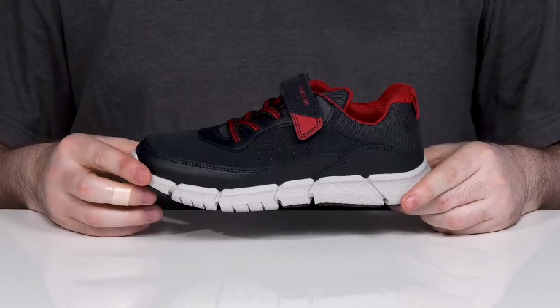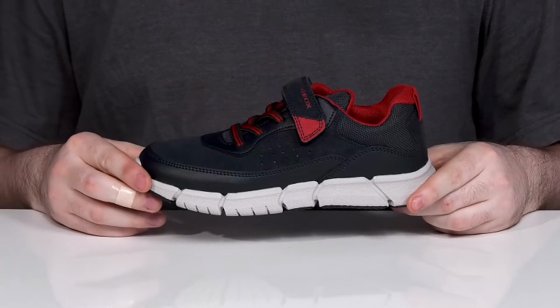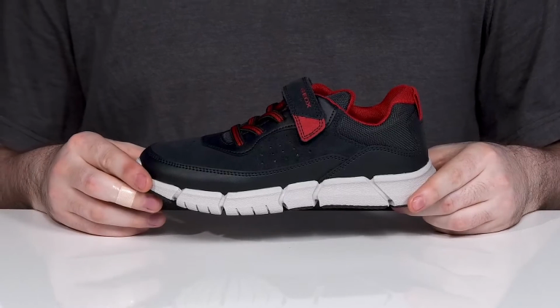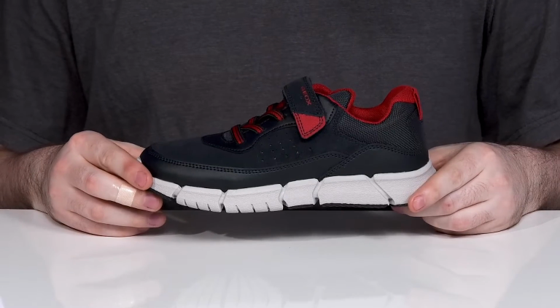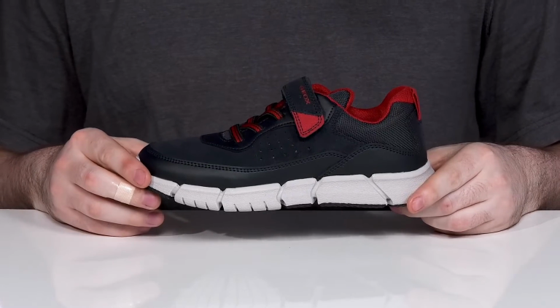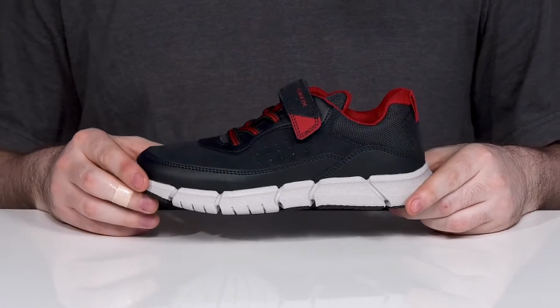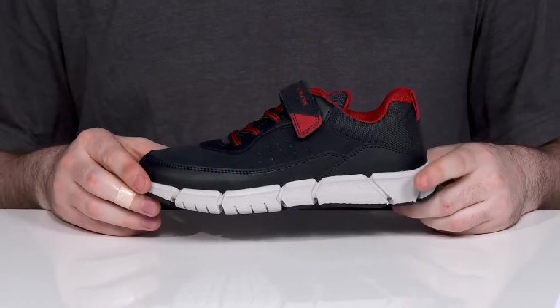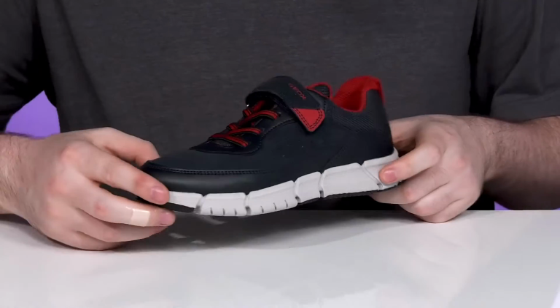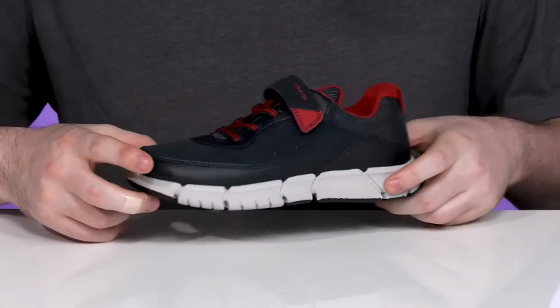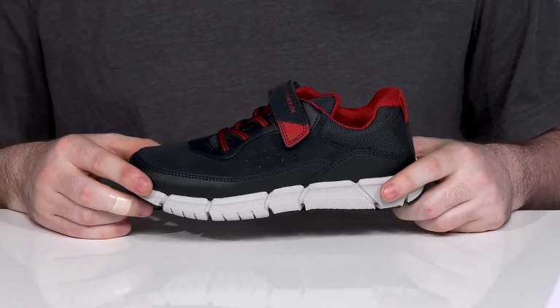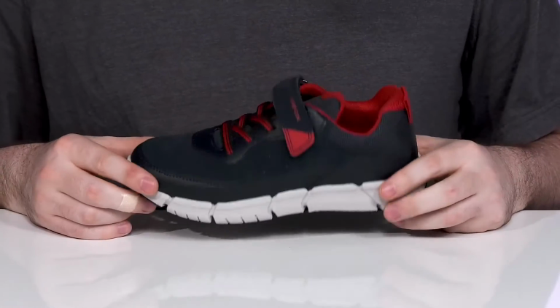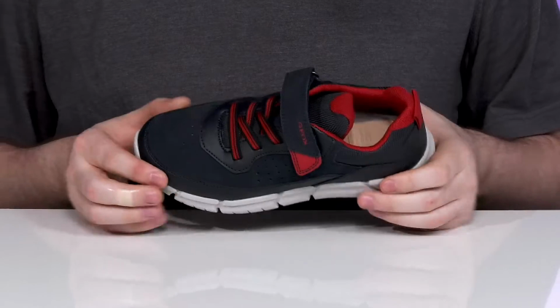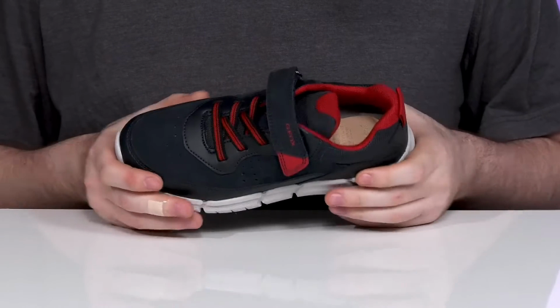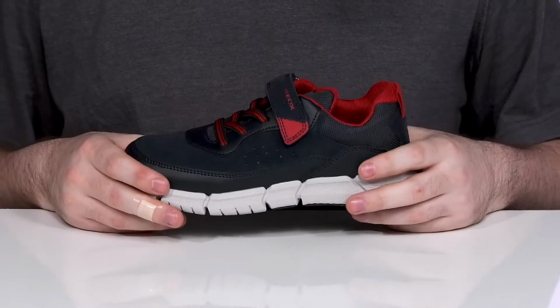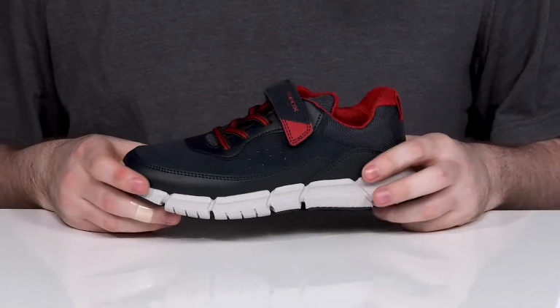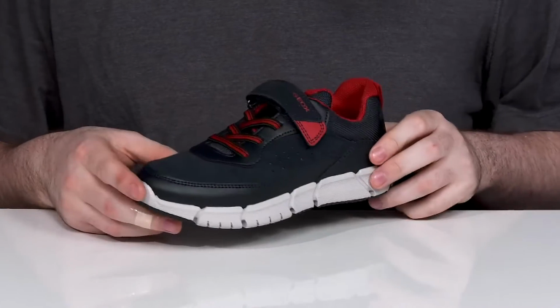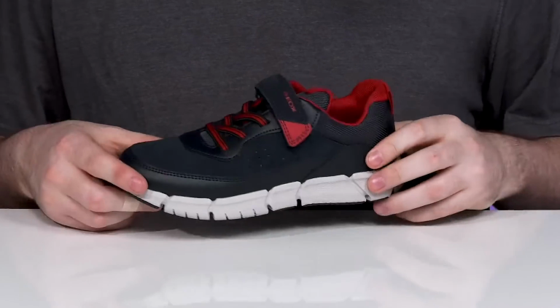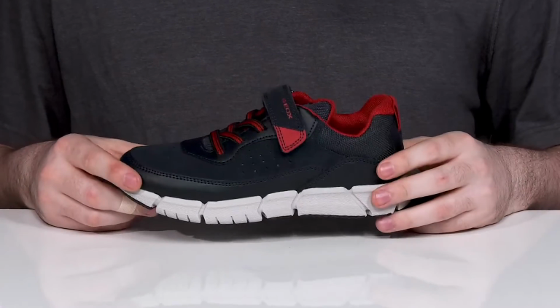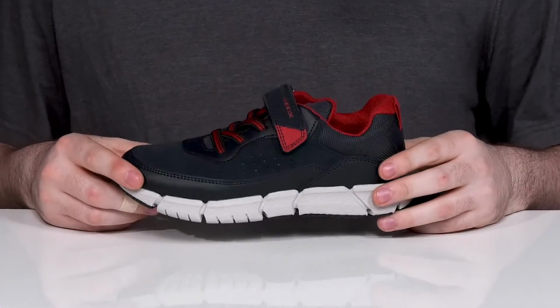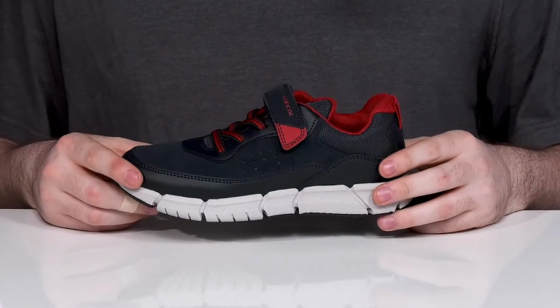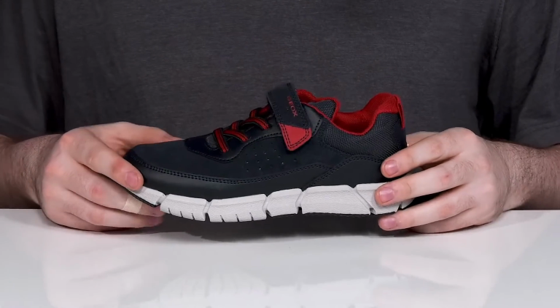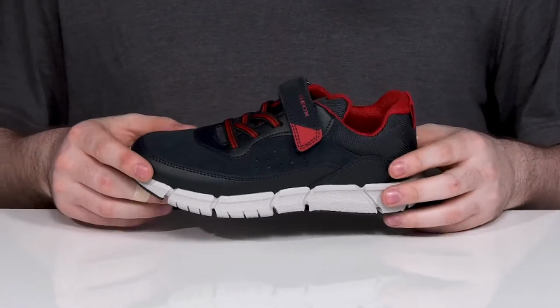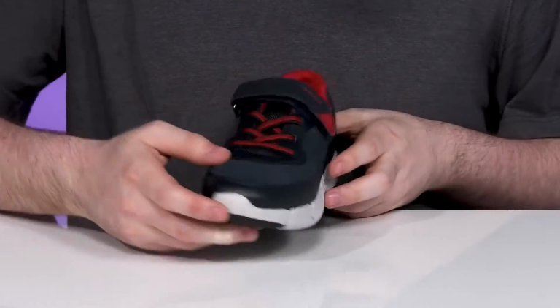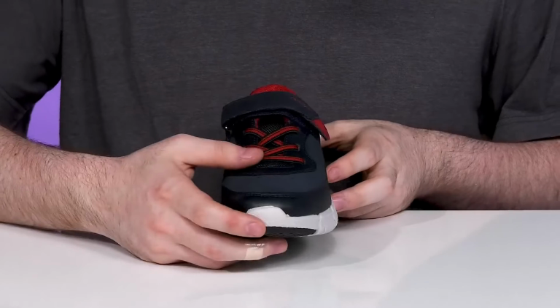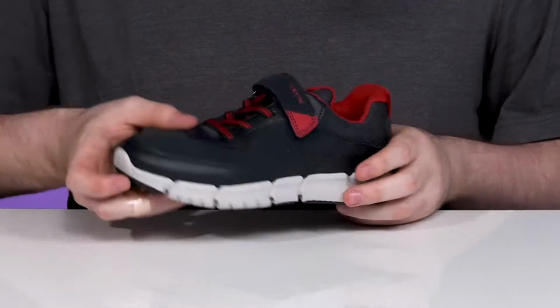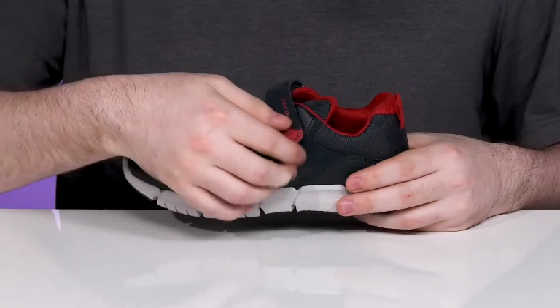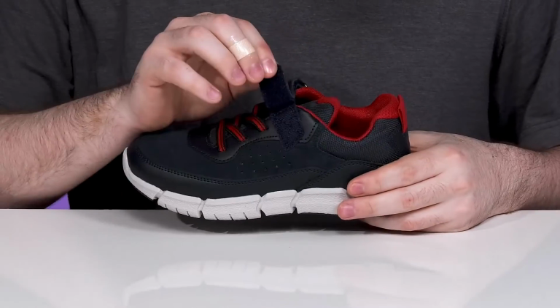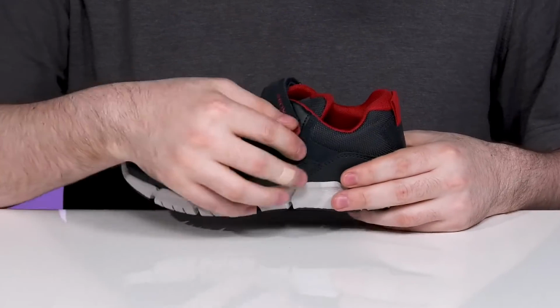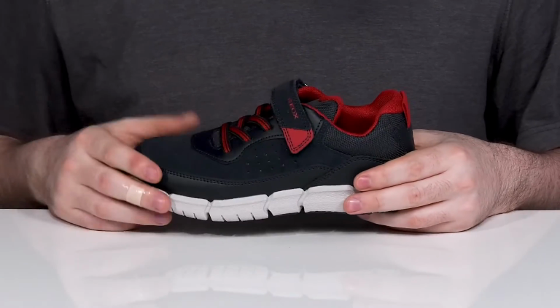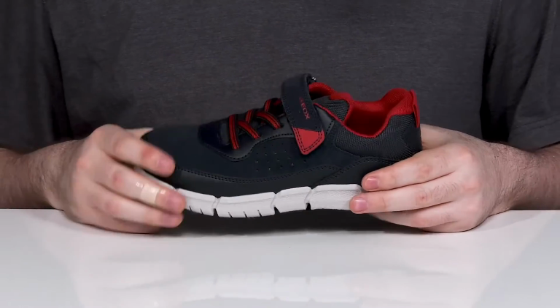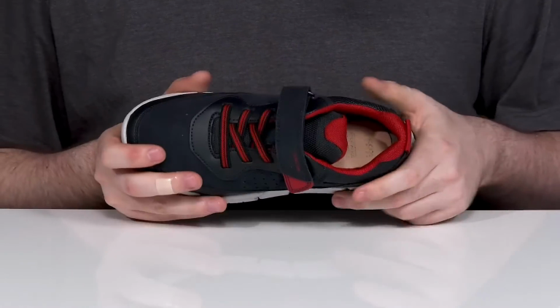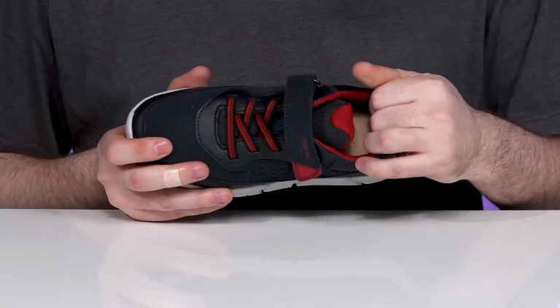Send them back to school with some breathable style in this silhouette from Geox. This ultra-flexible design has a leather and synthetic upper that's pretty clean, using elastic bands and a hook-and-loop closure strap for the perfect fit.